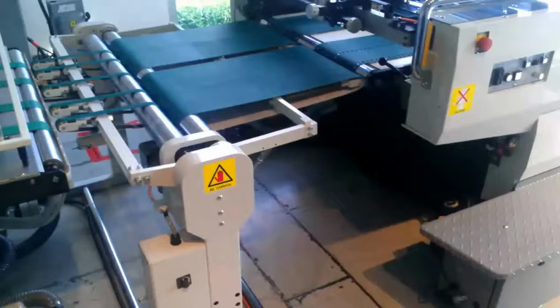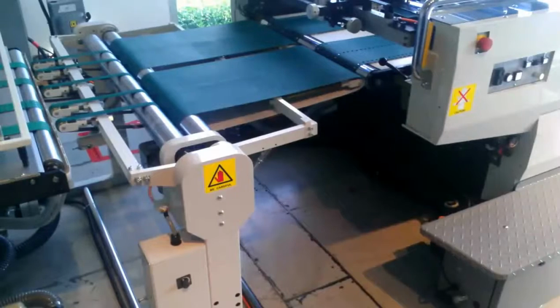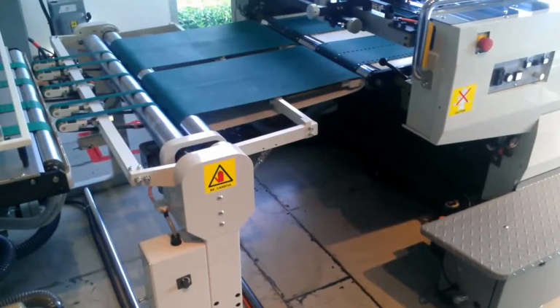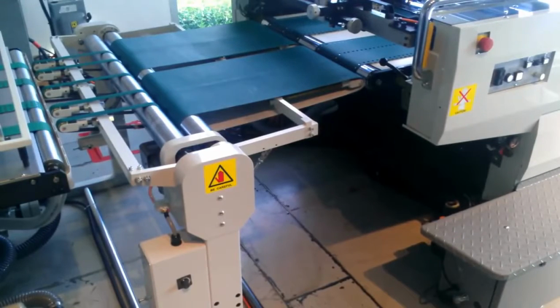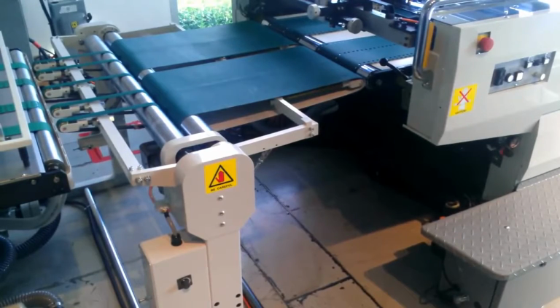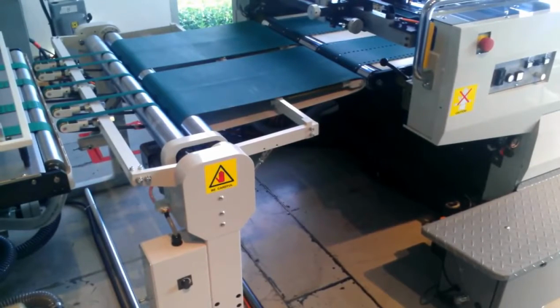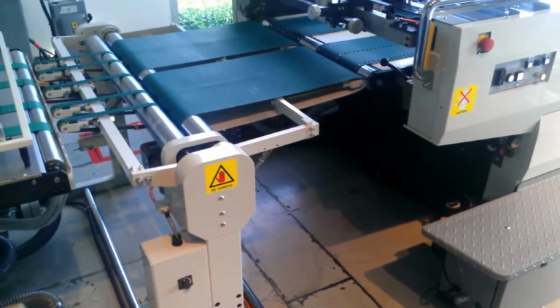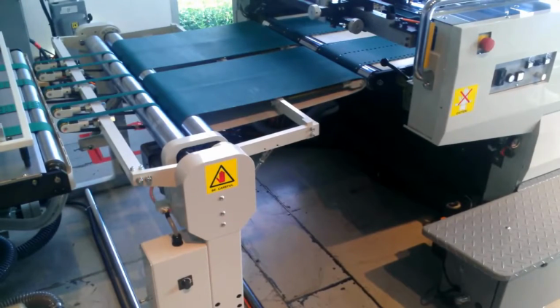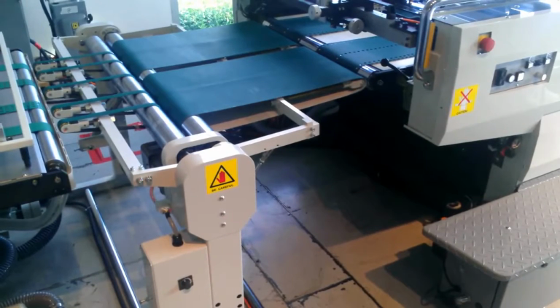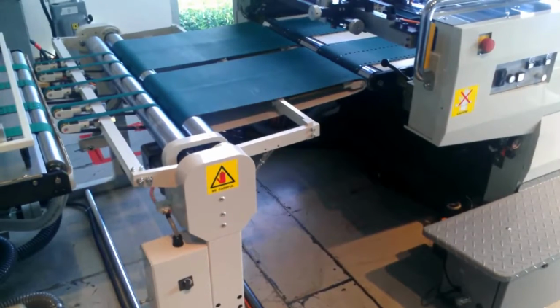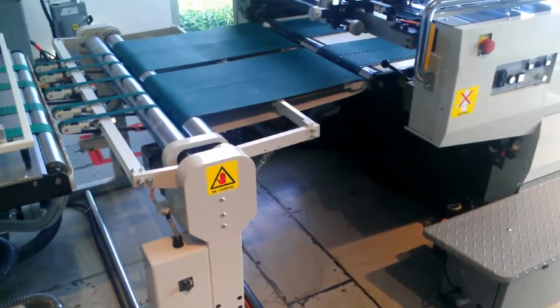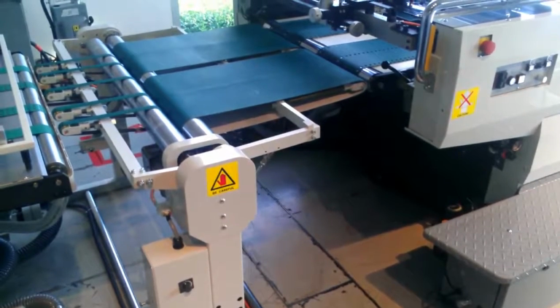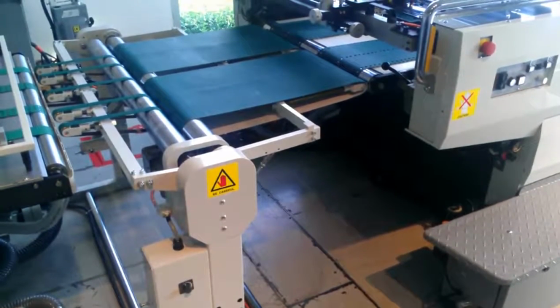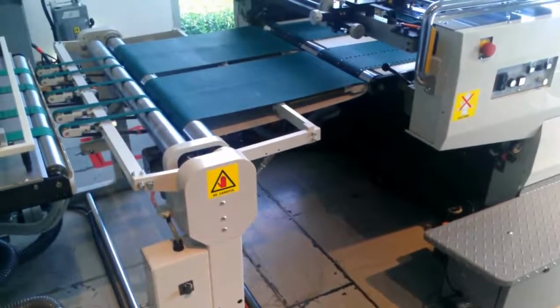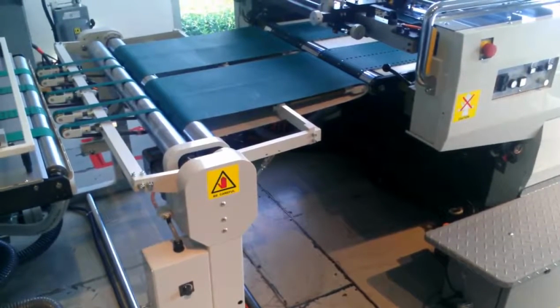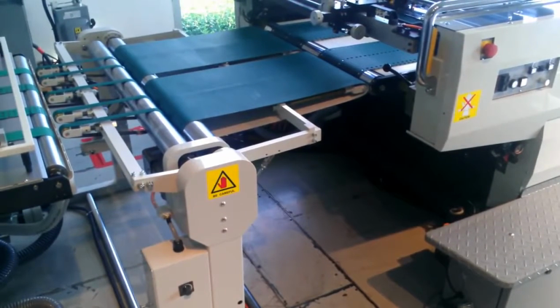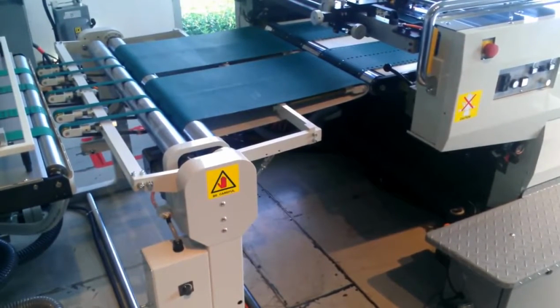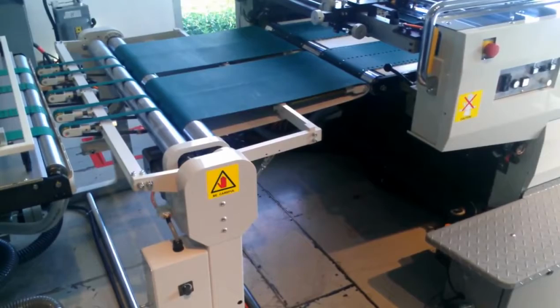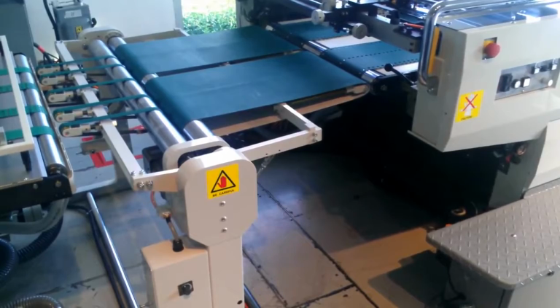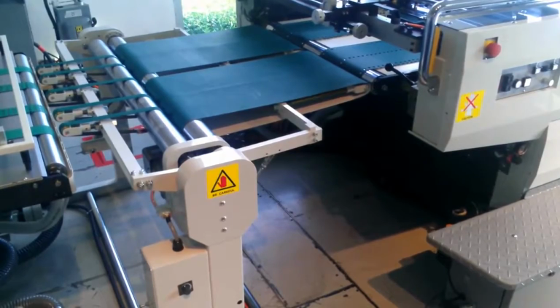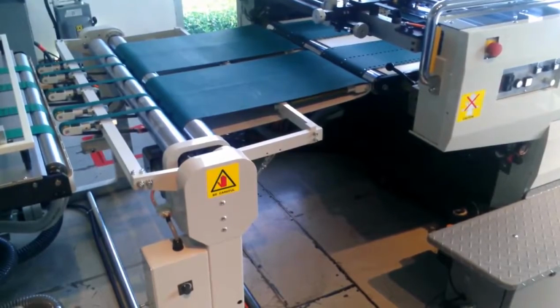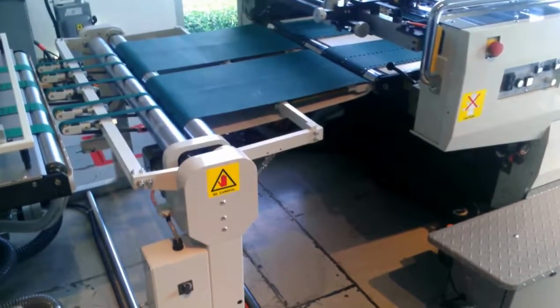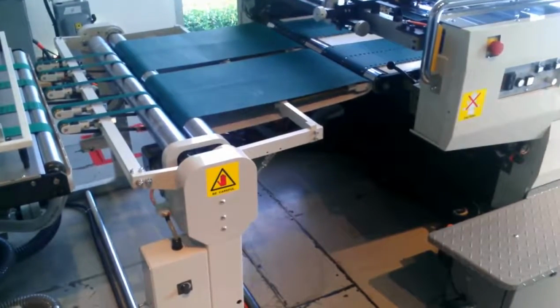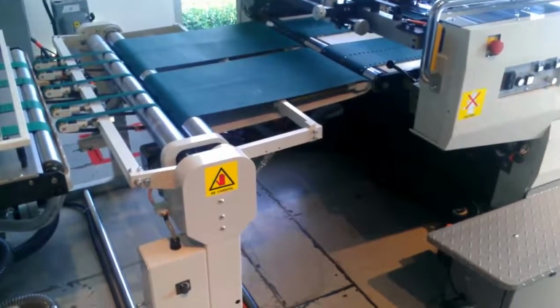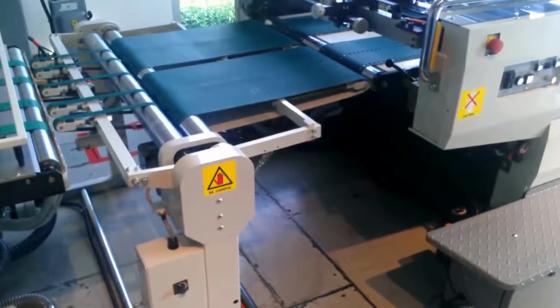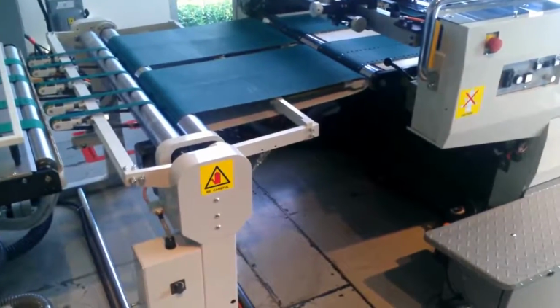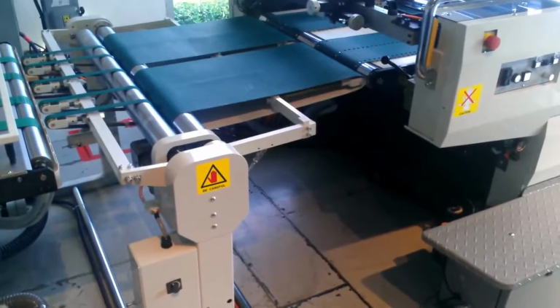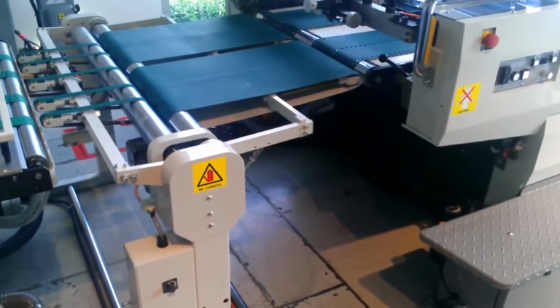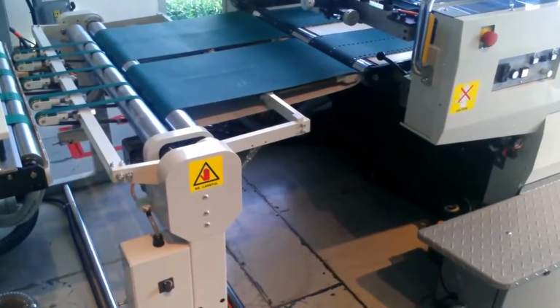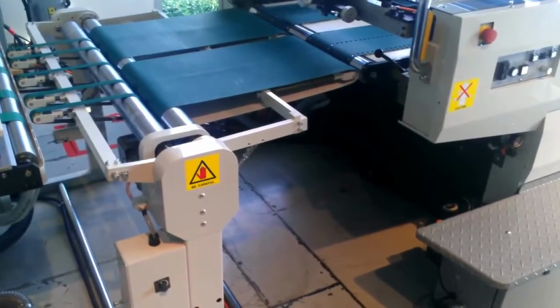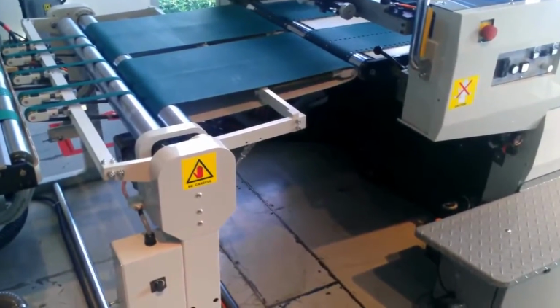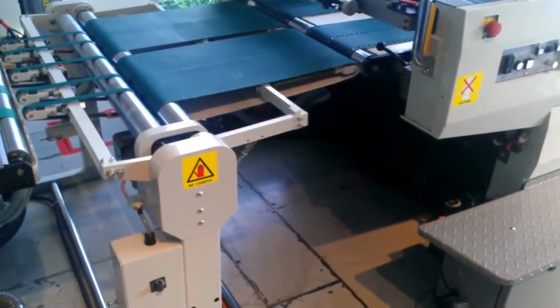This is the Sakurai crossover stand. It needs to be placed between the press and the dryer for easy access between the dryer and the press.